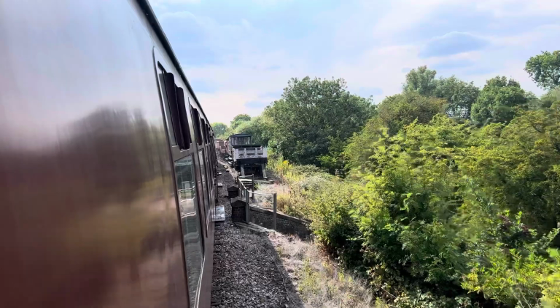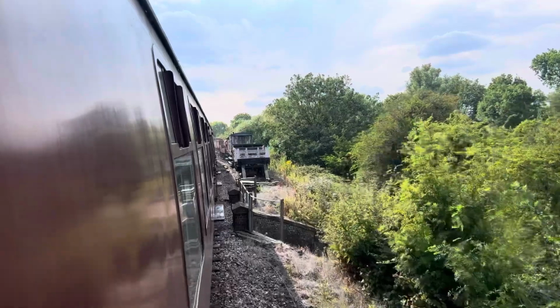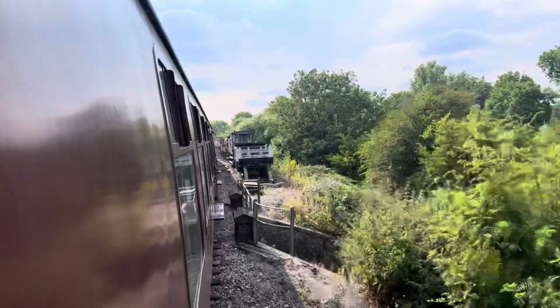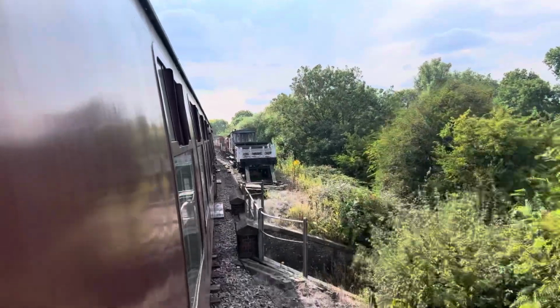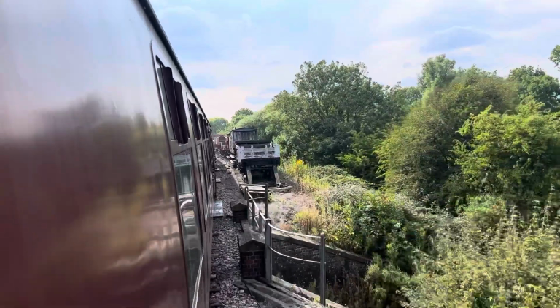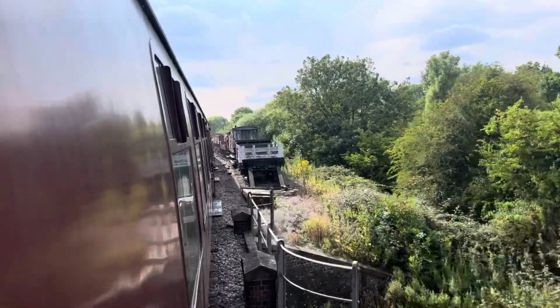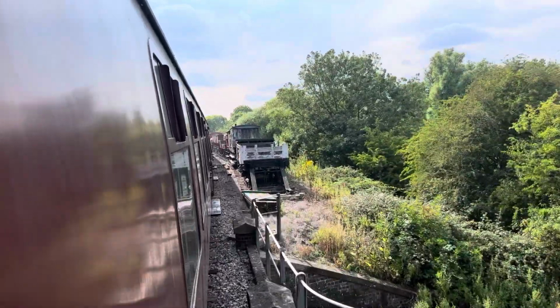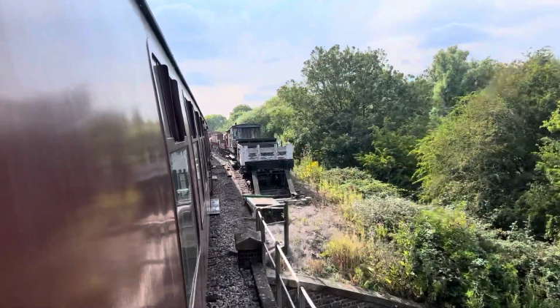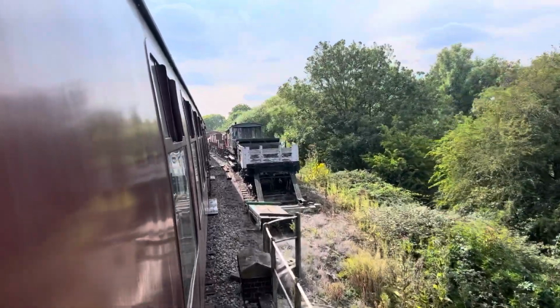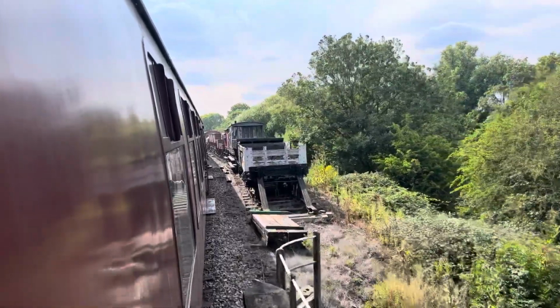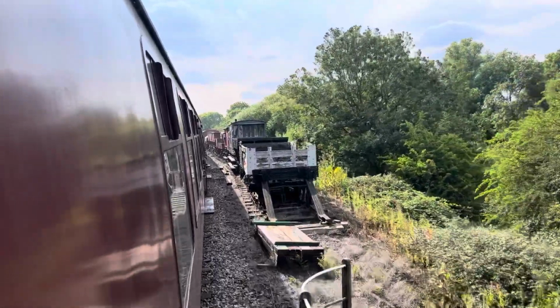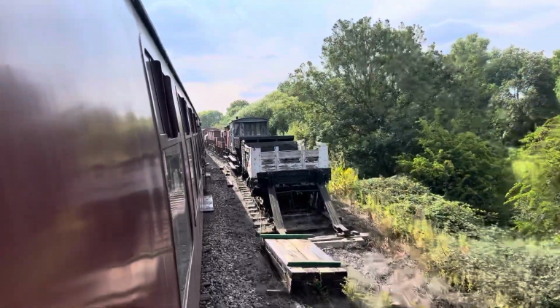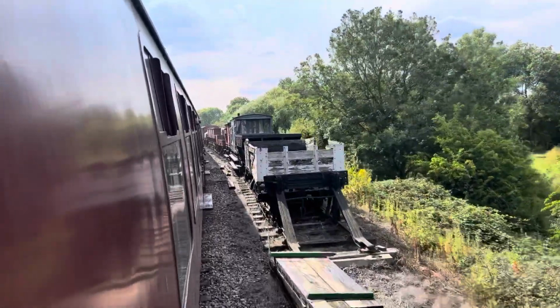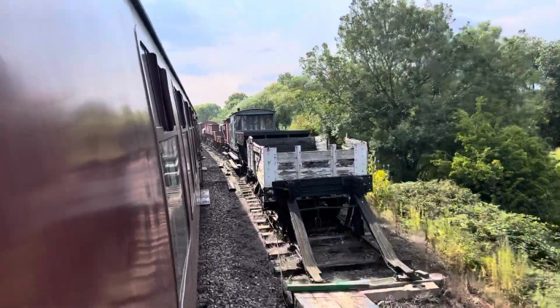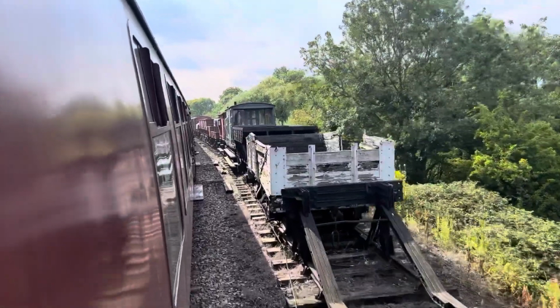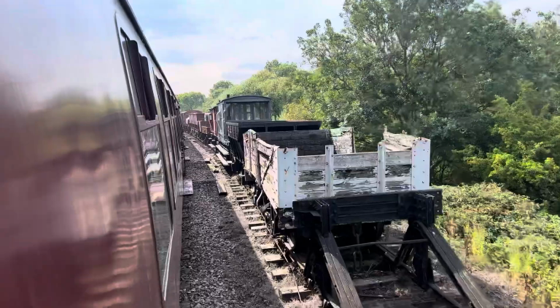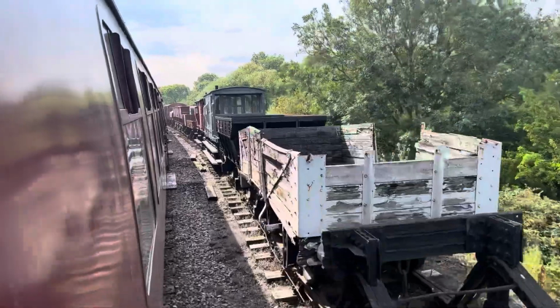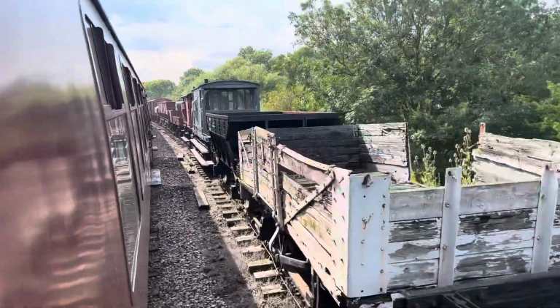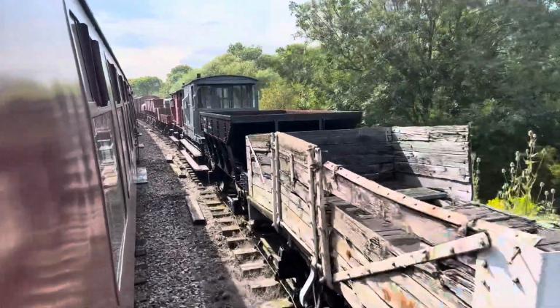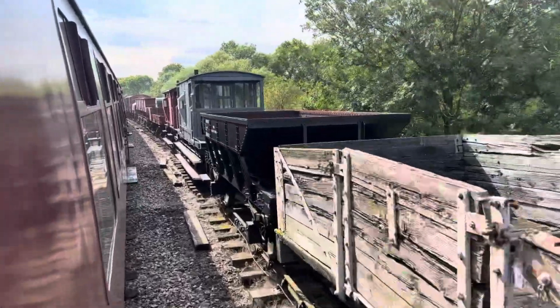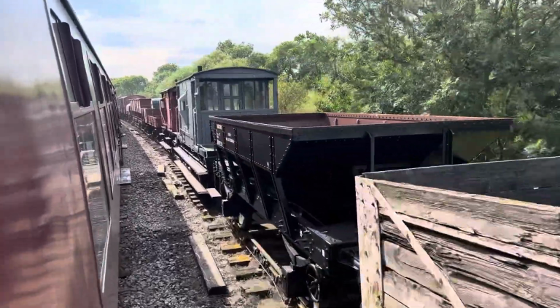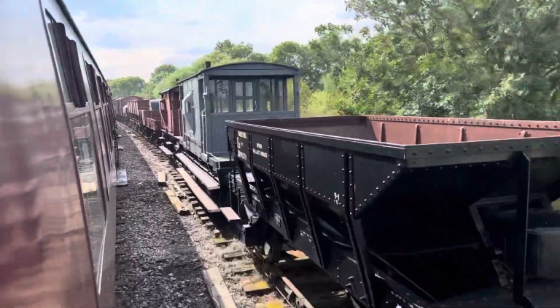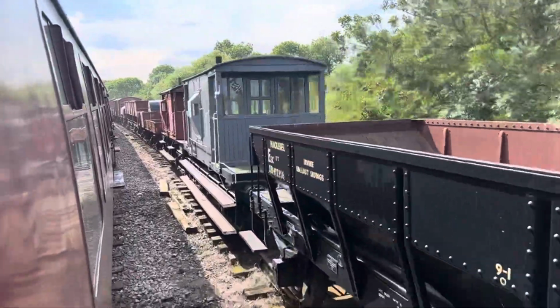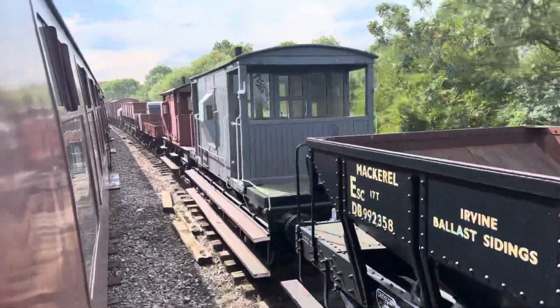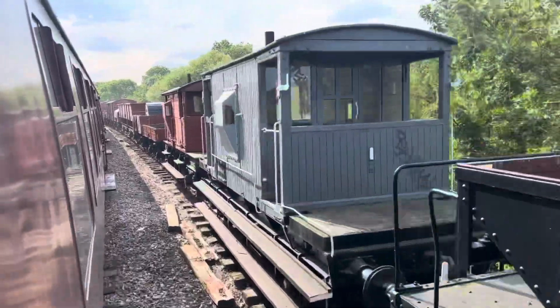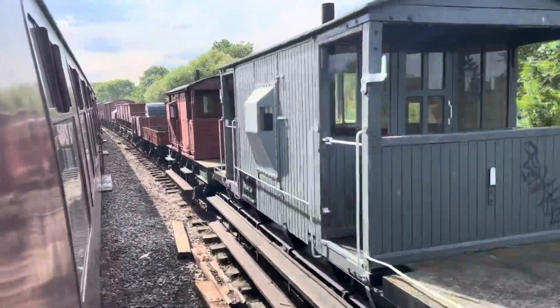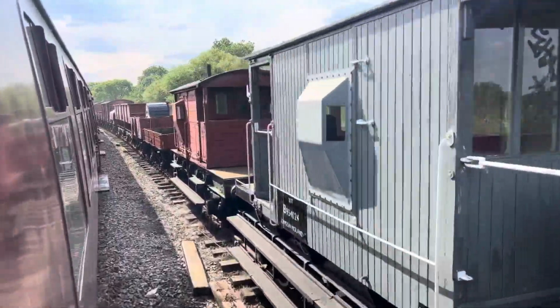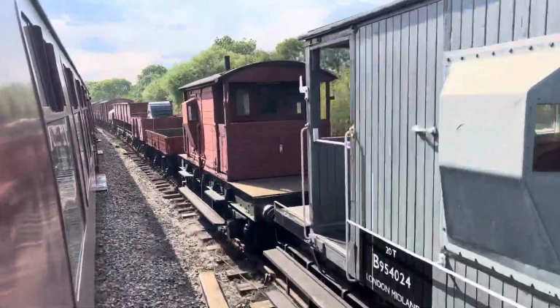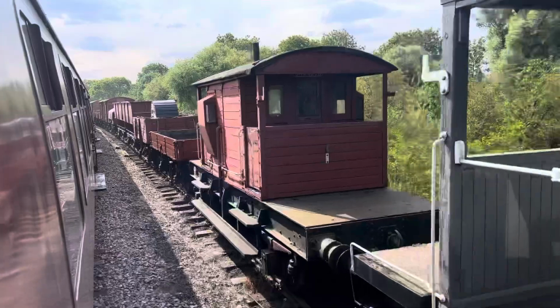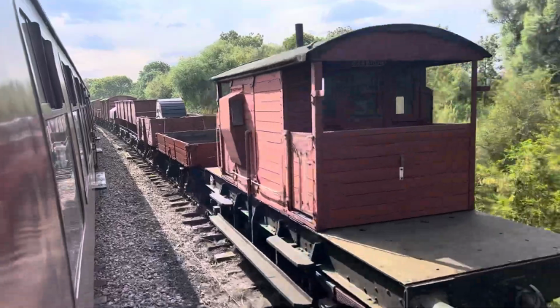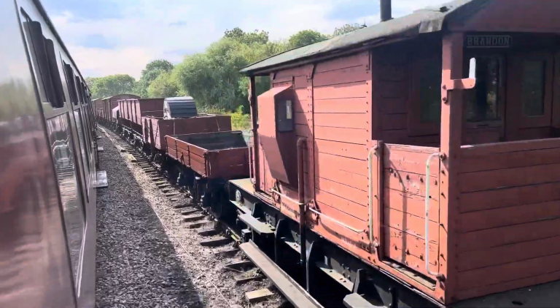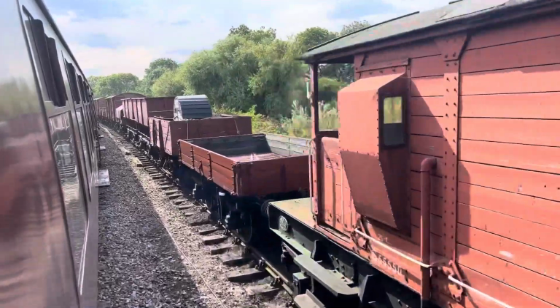The lovely old bits of rolling stock here on the Neen Valley Railway — brake vans, different types. A little one in the BR Polksite livery.